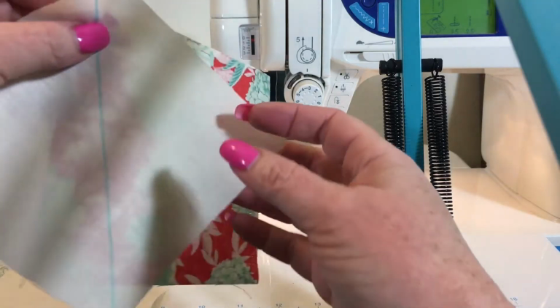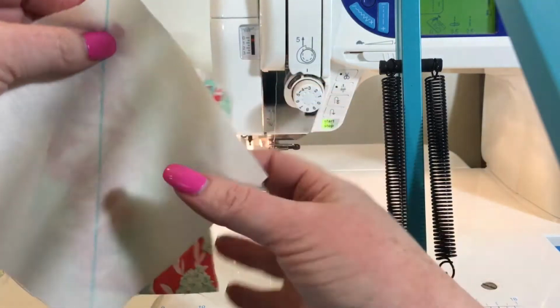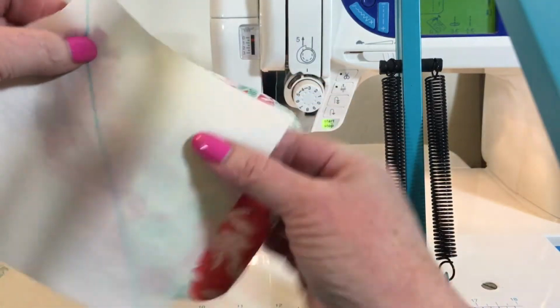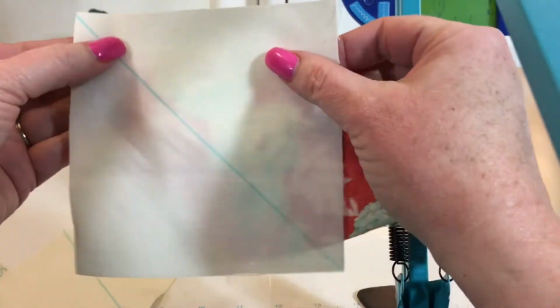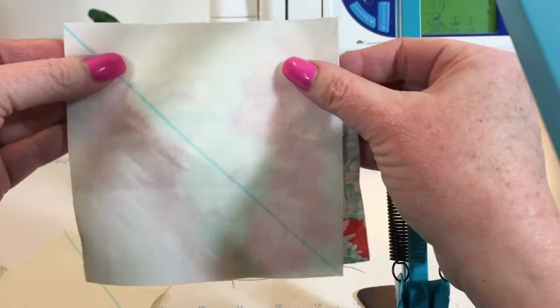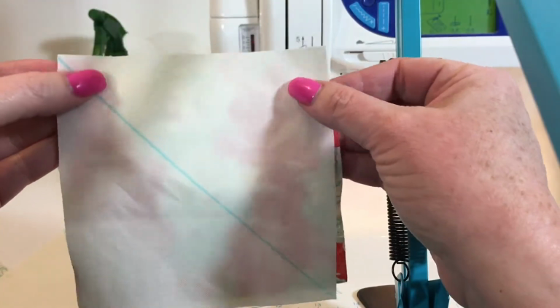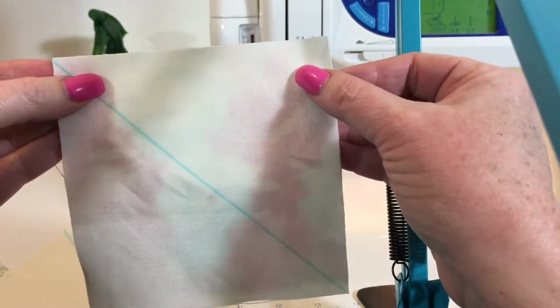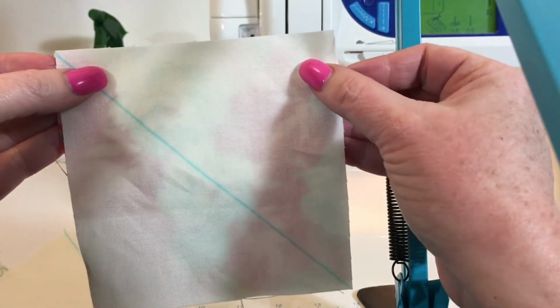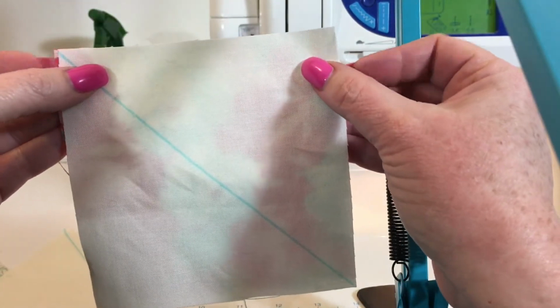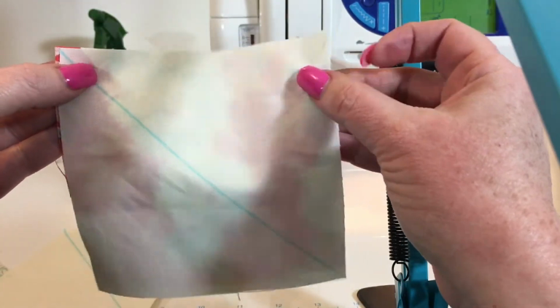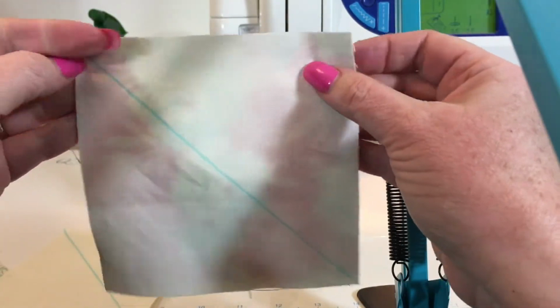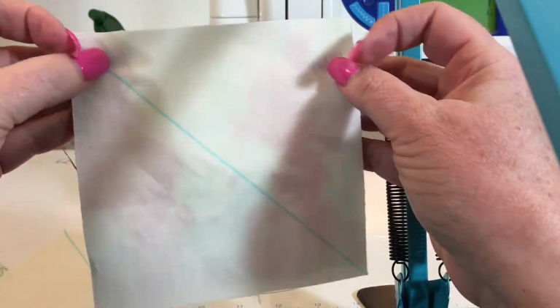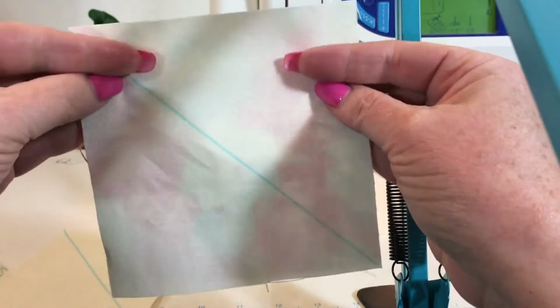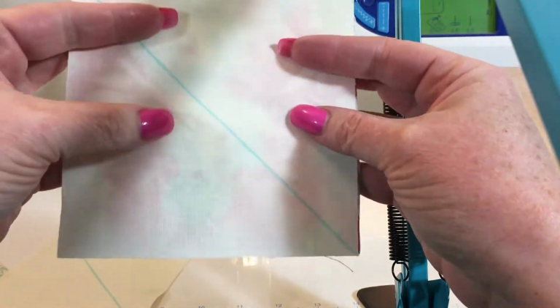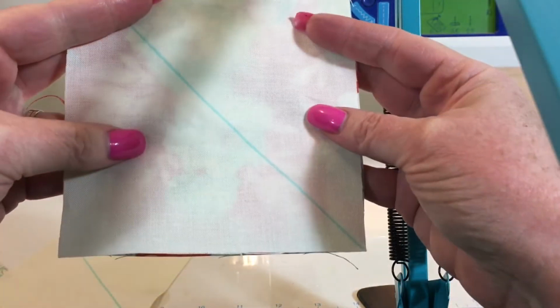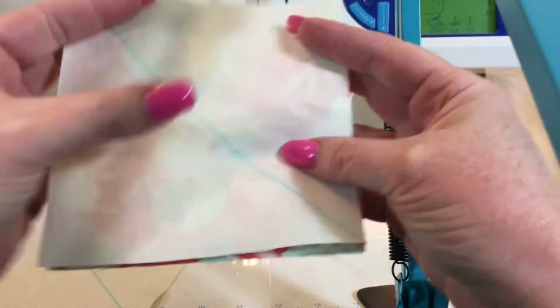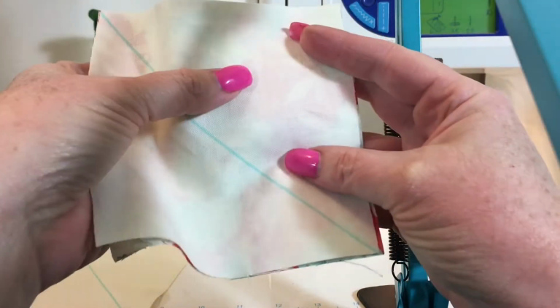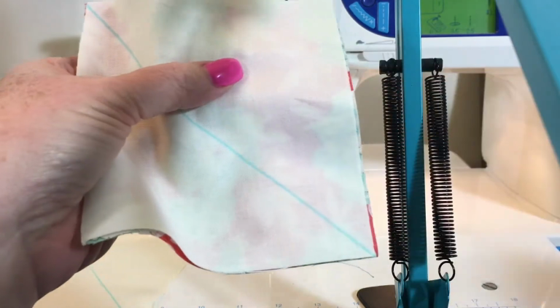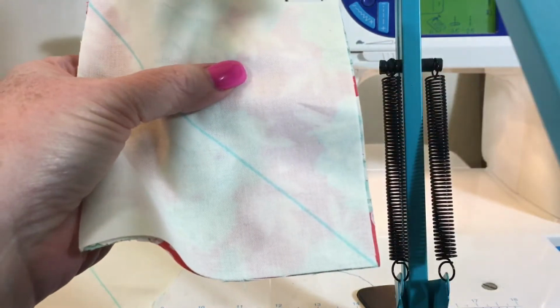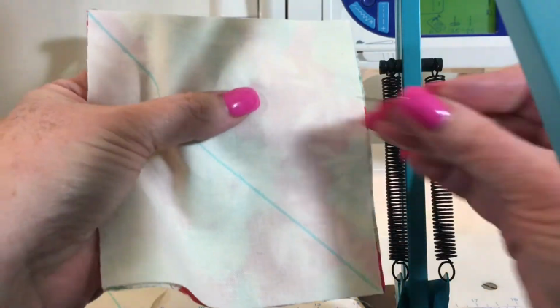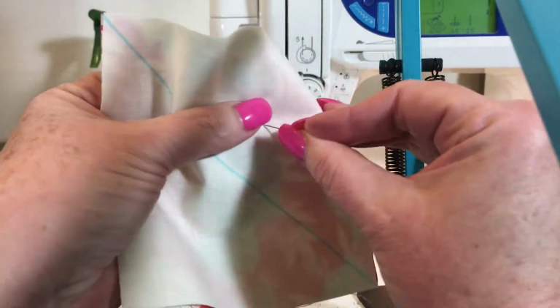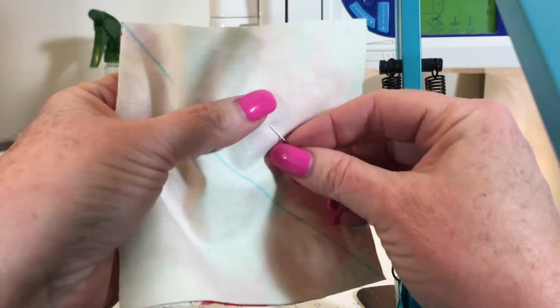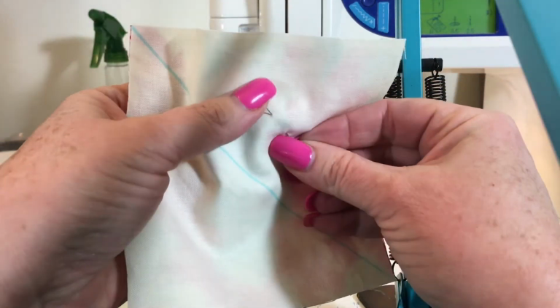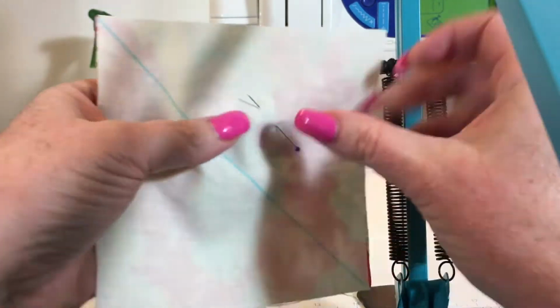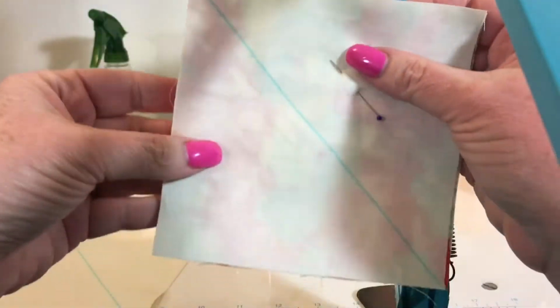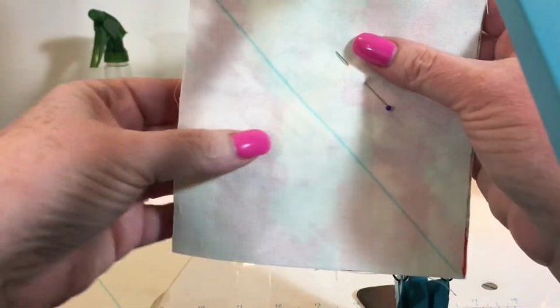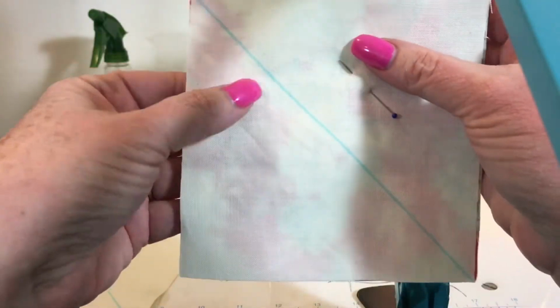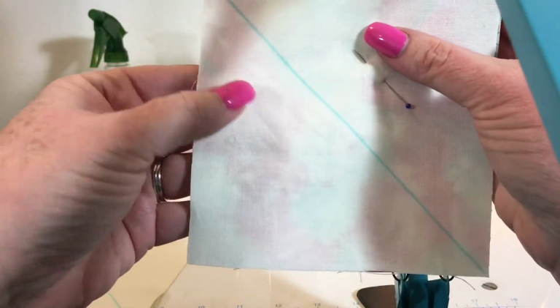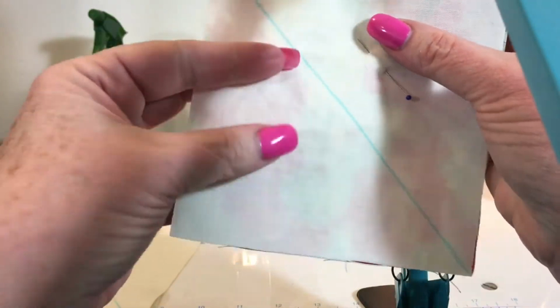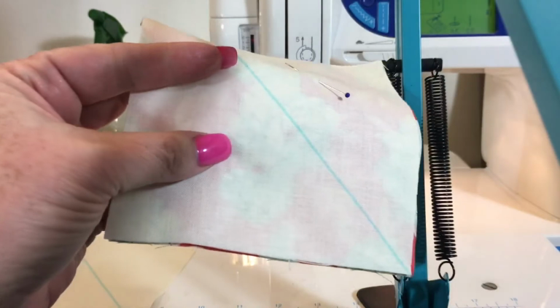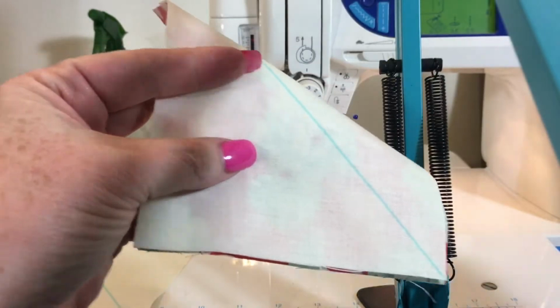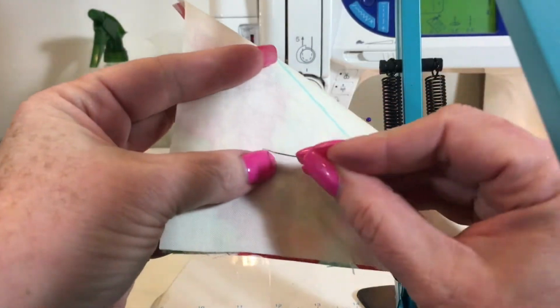In the written instructions it tells you you need two five-inch focus fabric blocks and two five-inch background blocks. I'm going to pin them so that they don't shift while I'm sewing. I'm using my quarter-inch foot, which has a little lip that keeps it from going past the quarter inch.